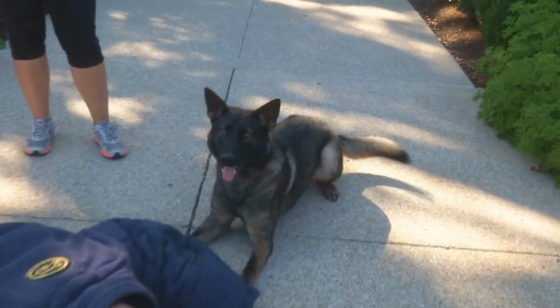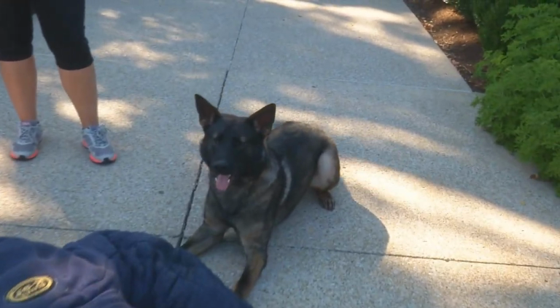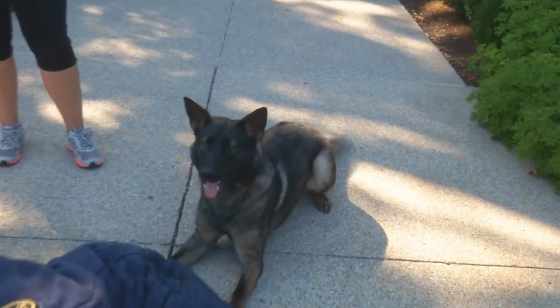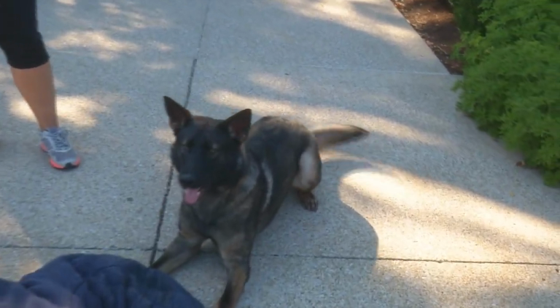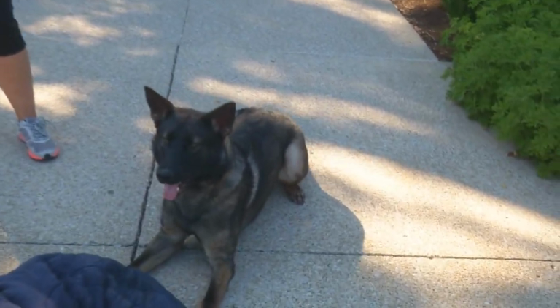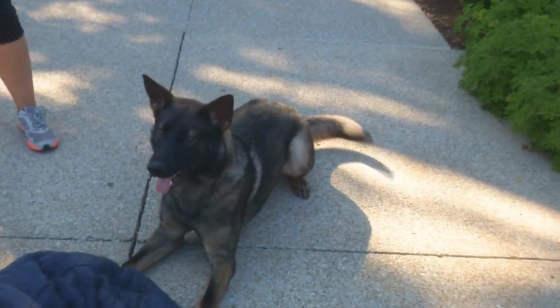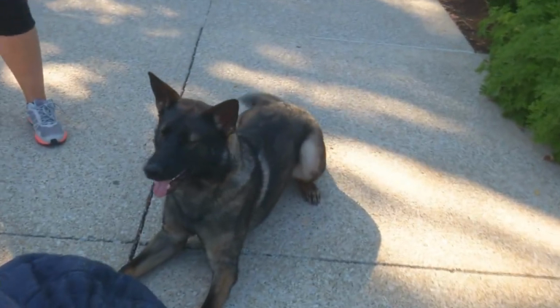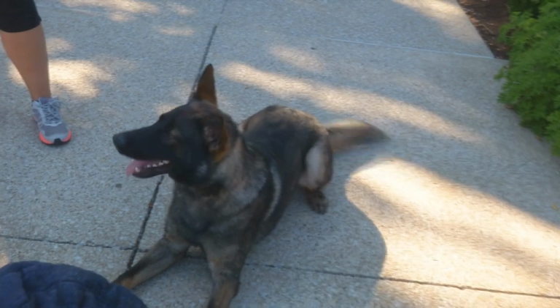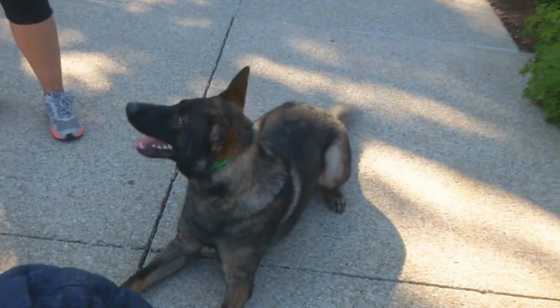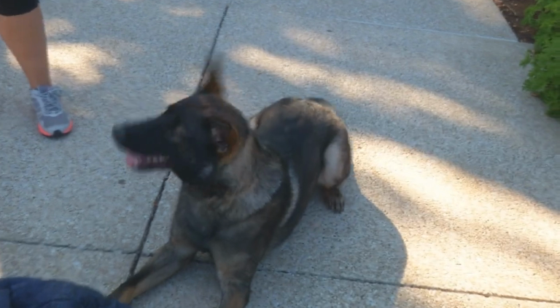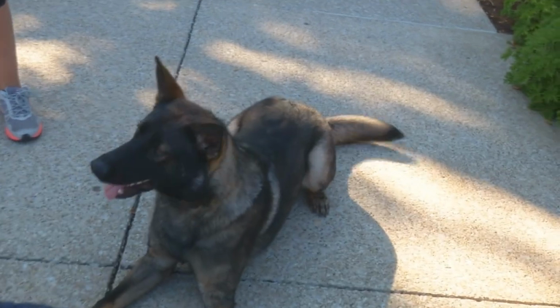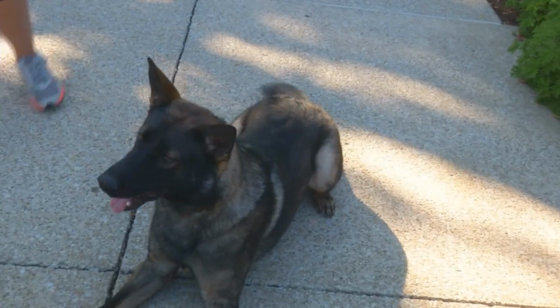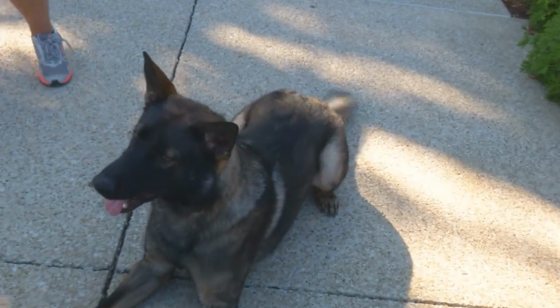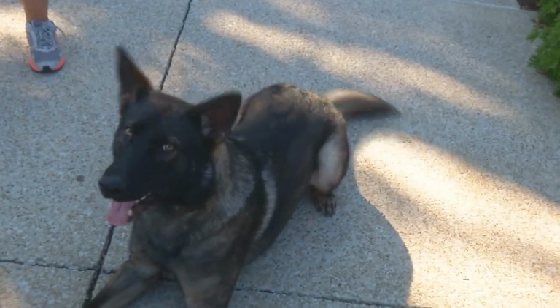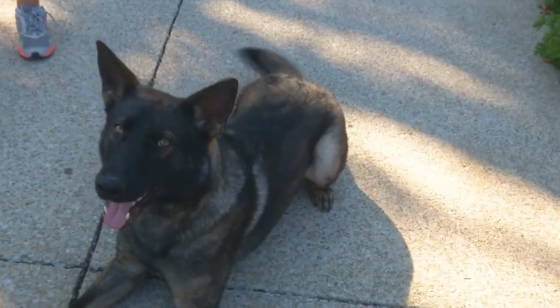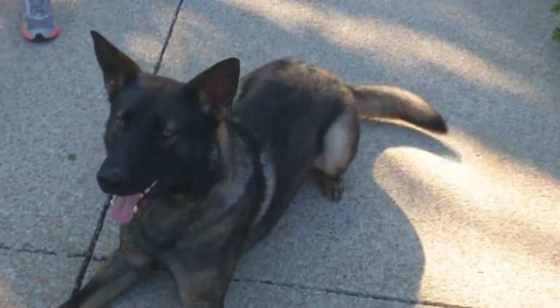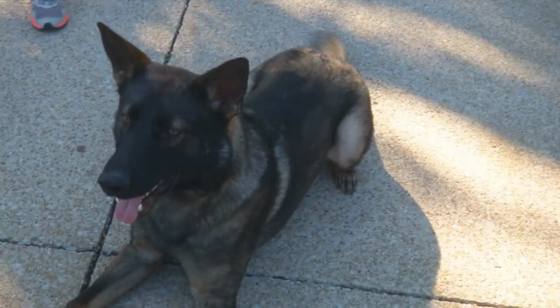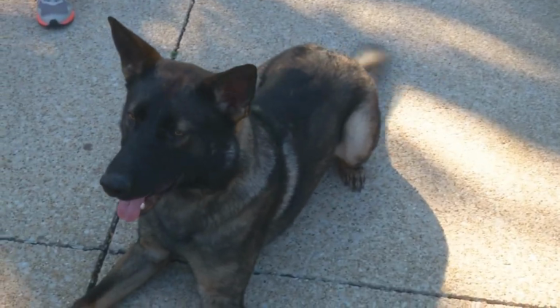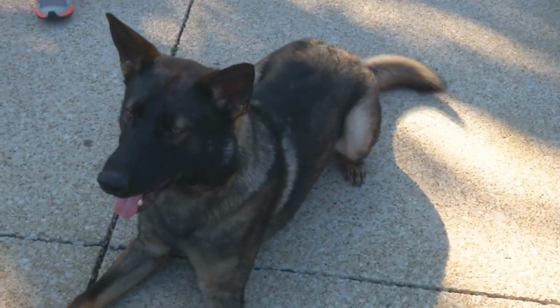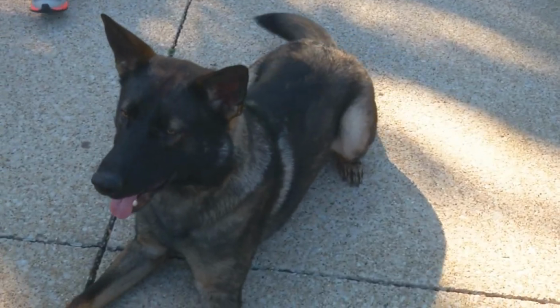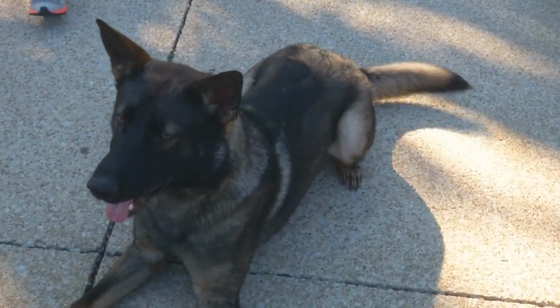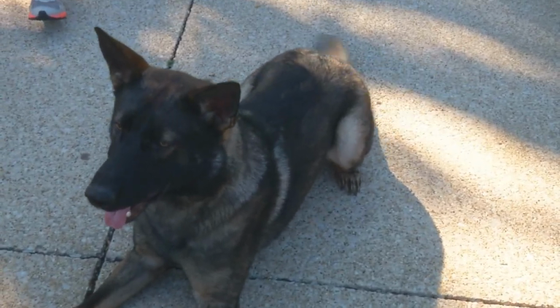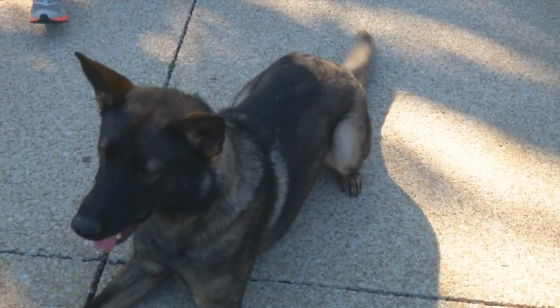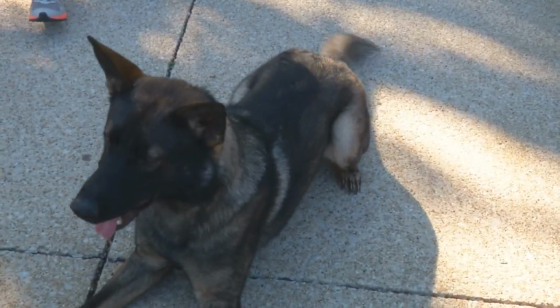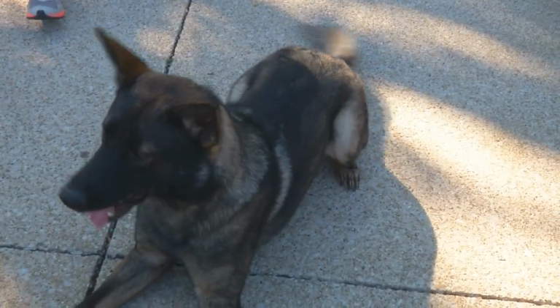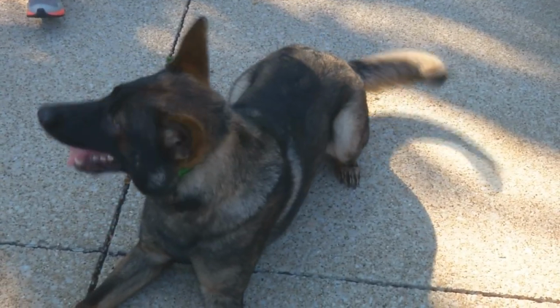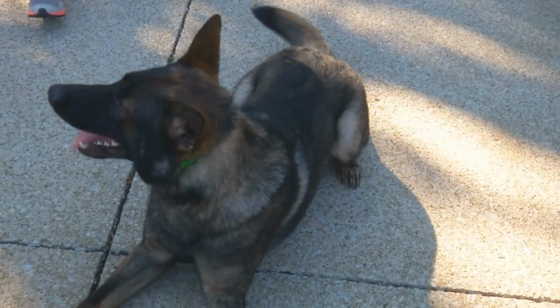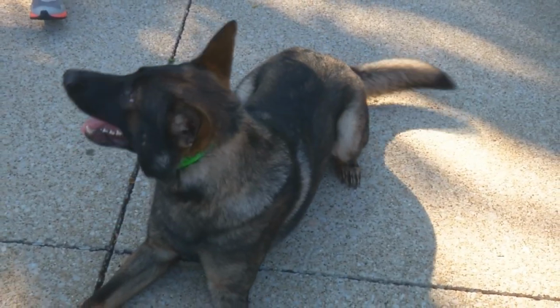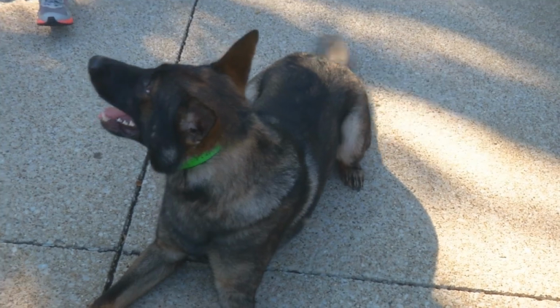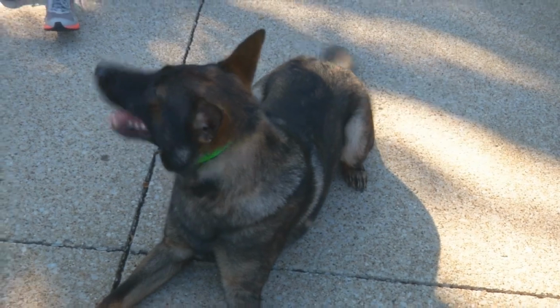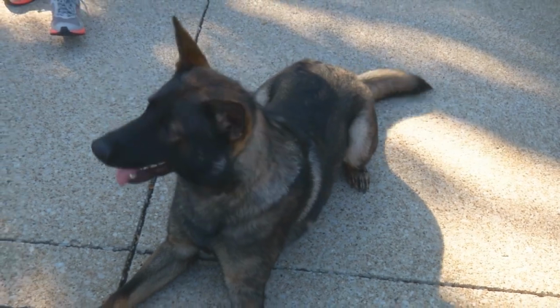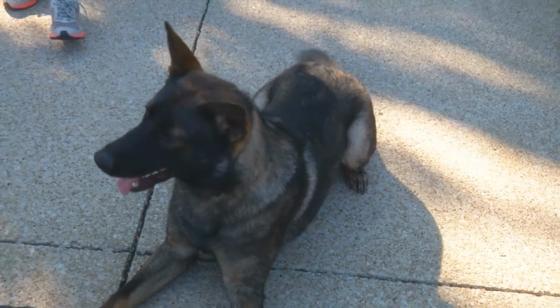We thought we'd shoot a little additional video of him. There's tons of video of Isler — phenomenal young dog.